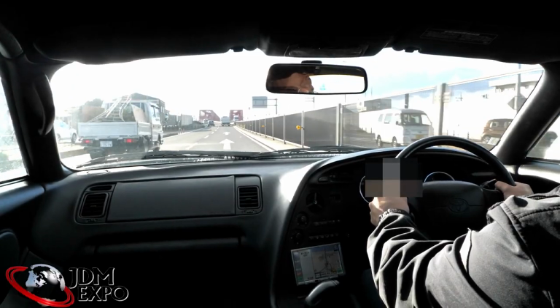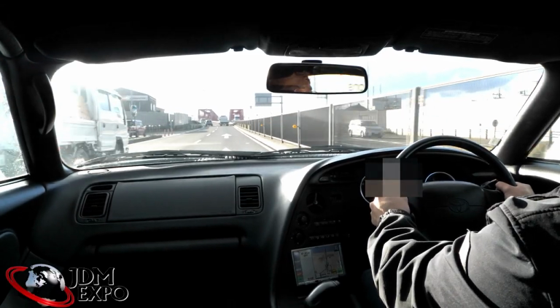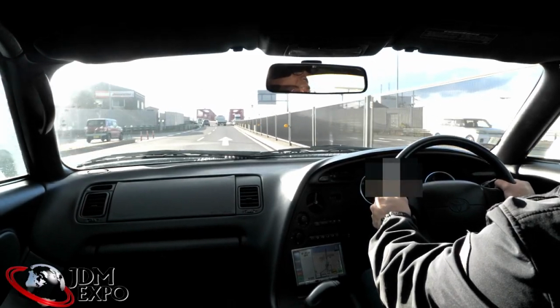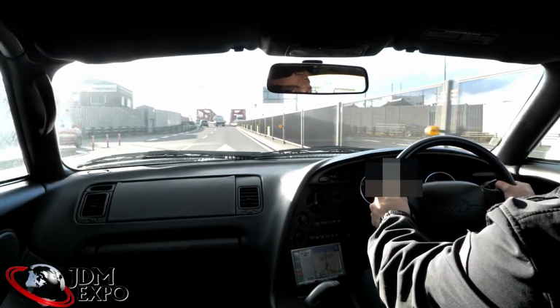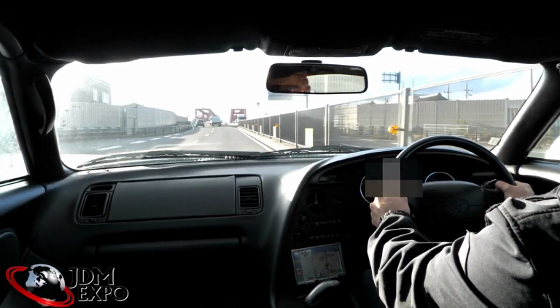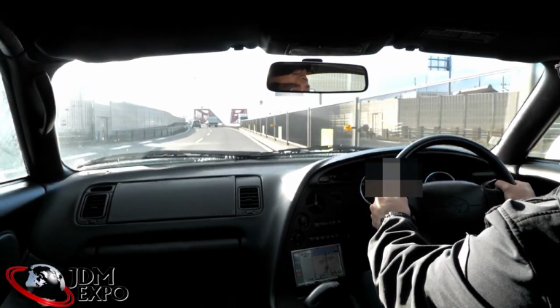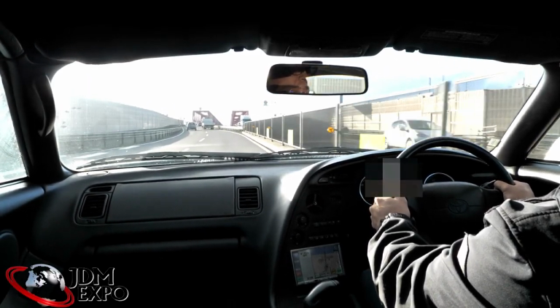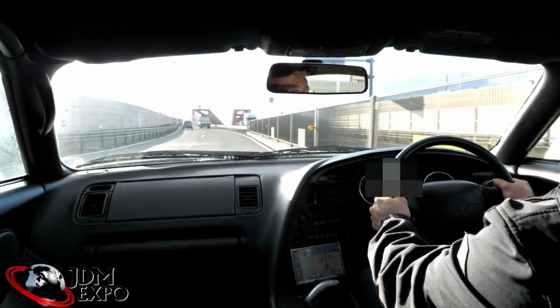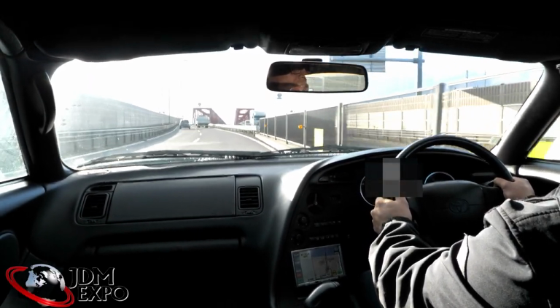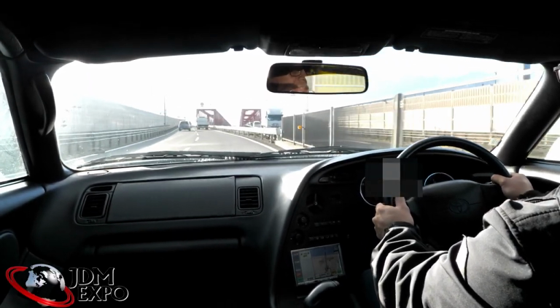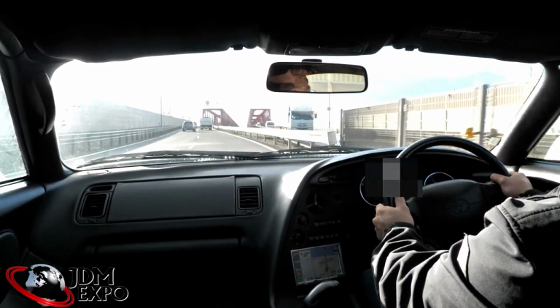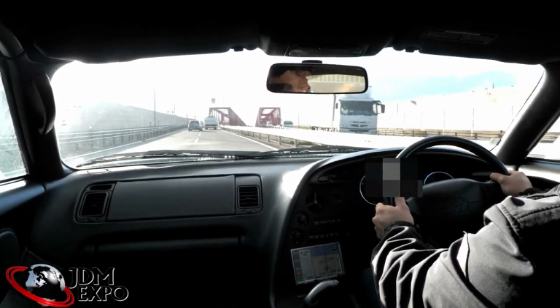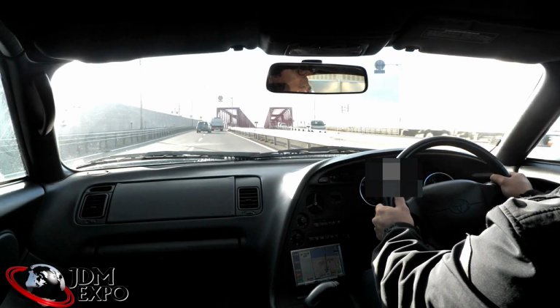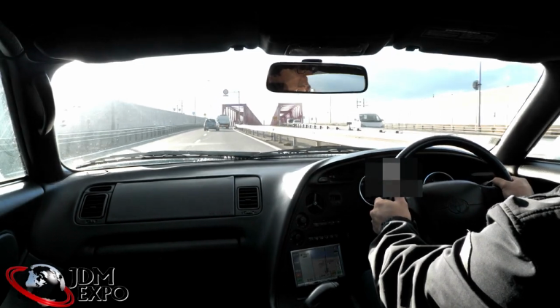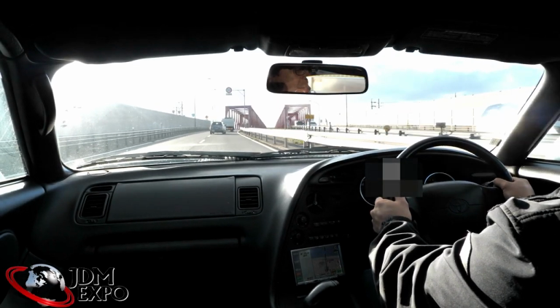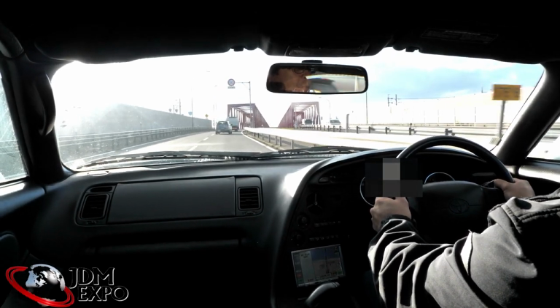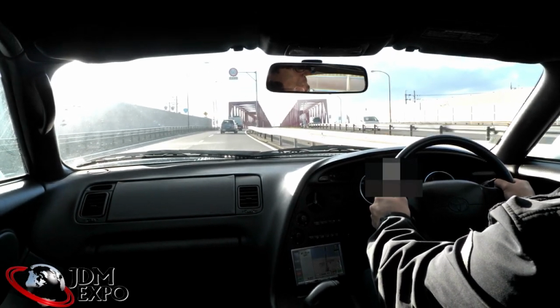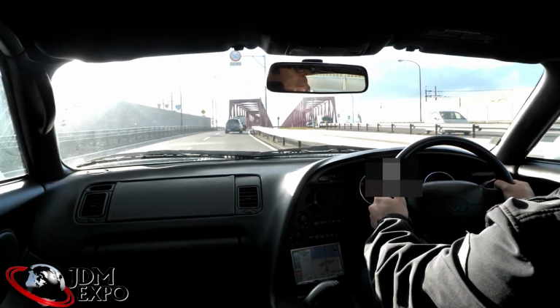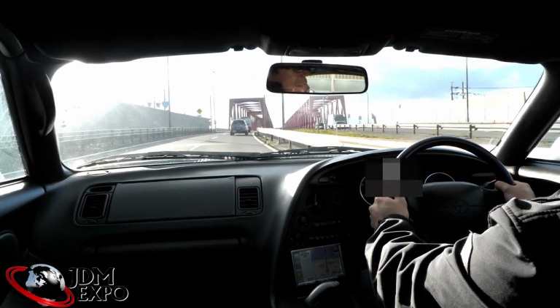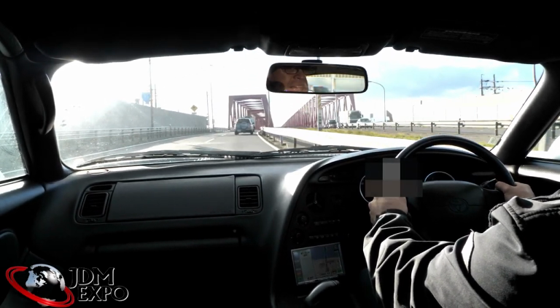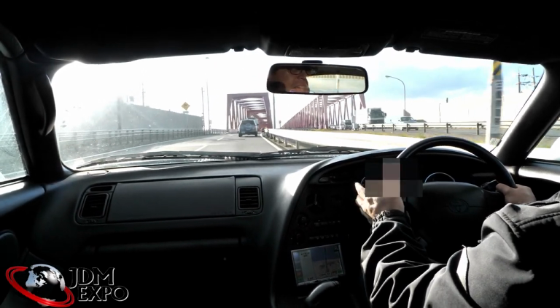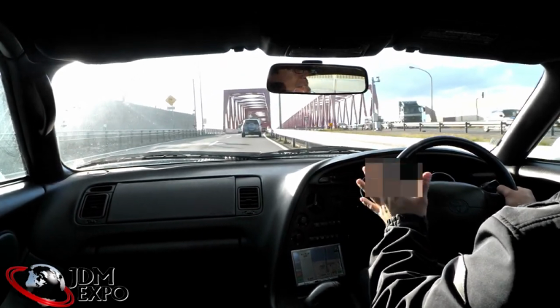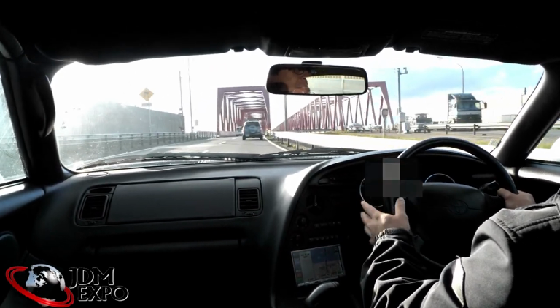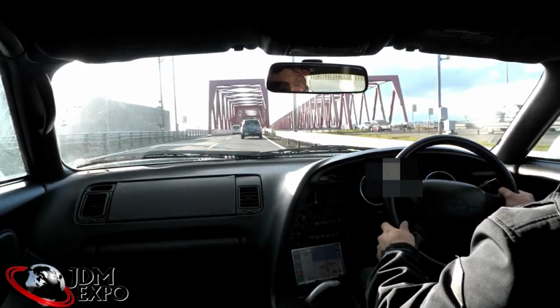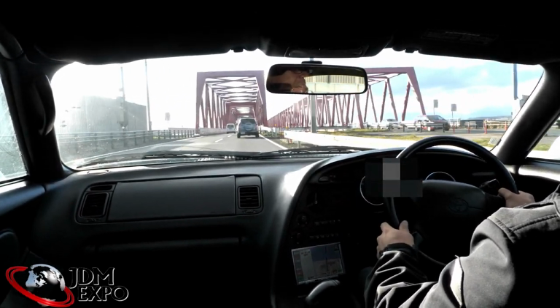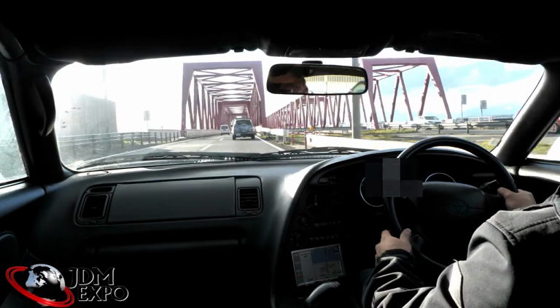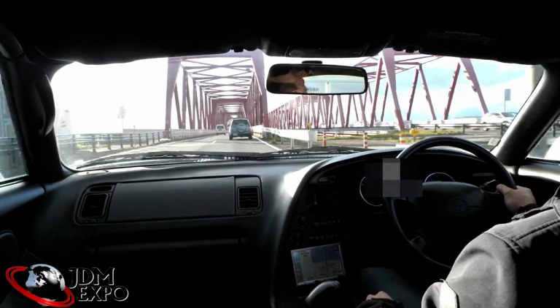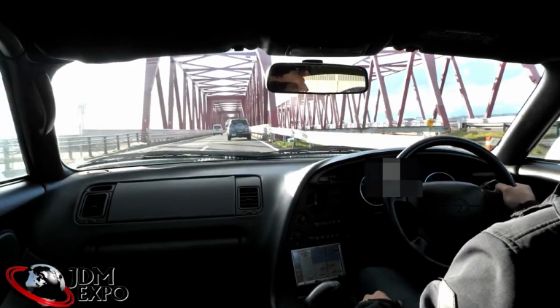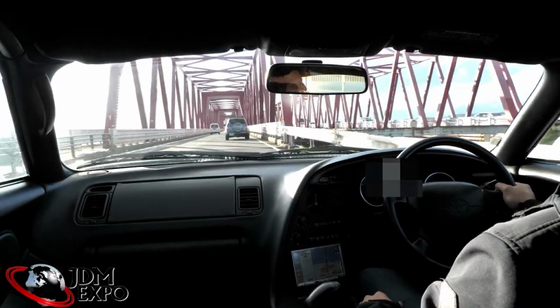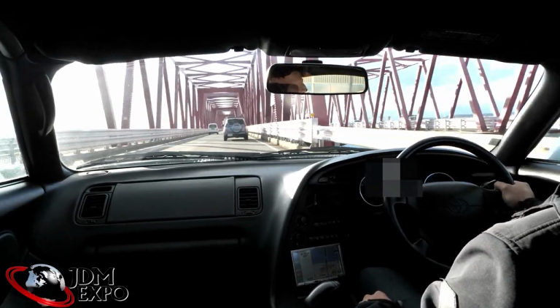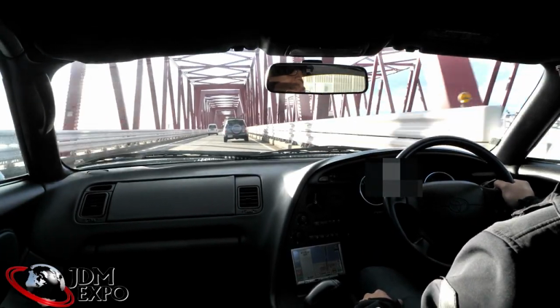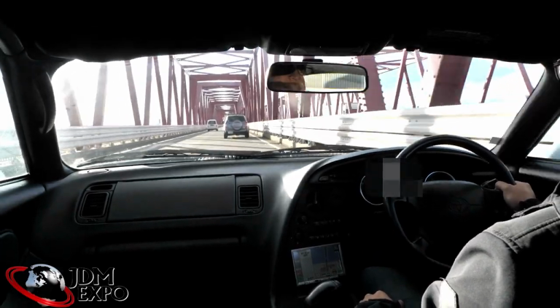It definitely pulls pretty hard there. Nice and smooth through the RPM range. I know it's NA and there's only so much you're going to get out of it, but all in all really nice.